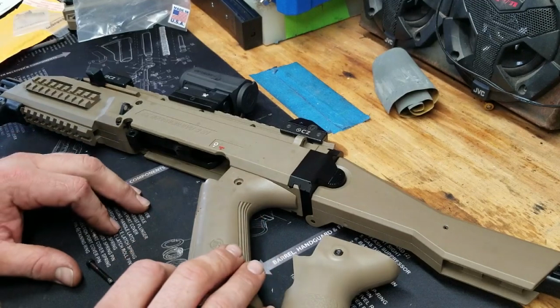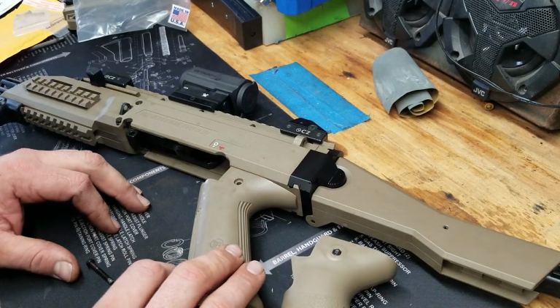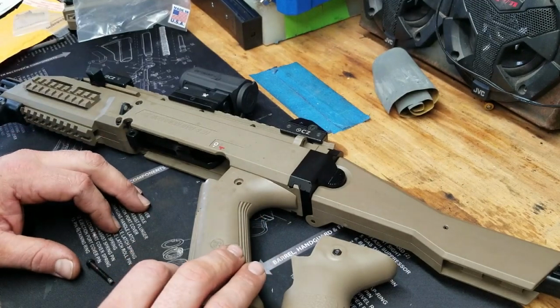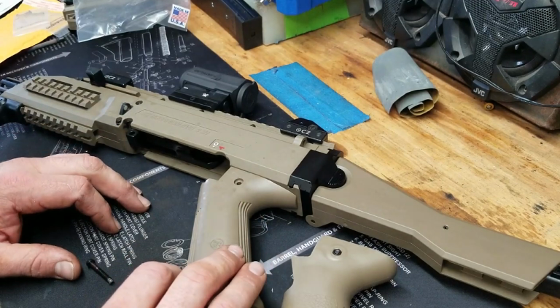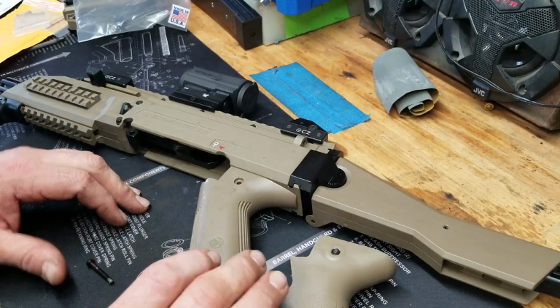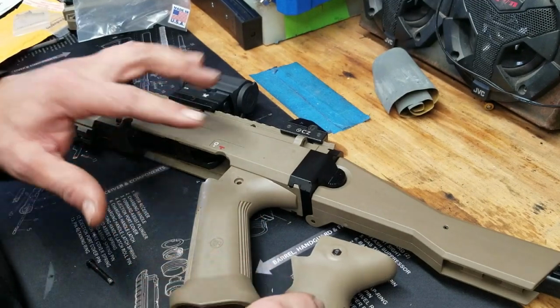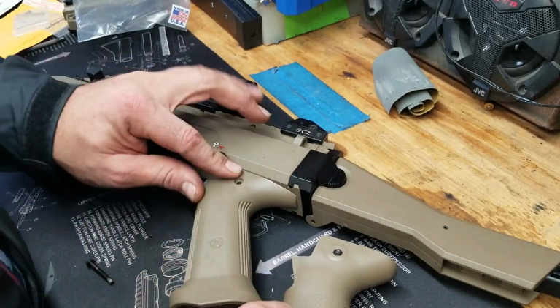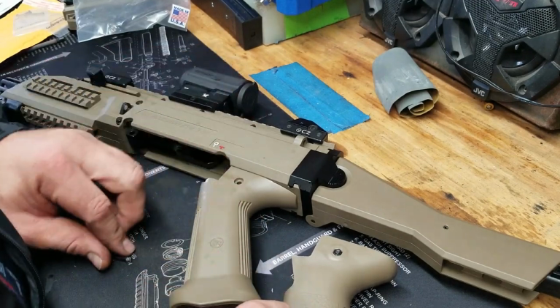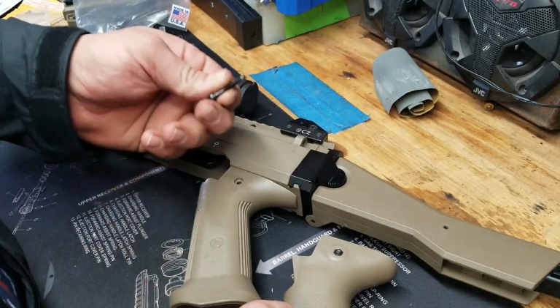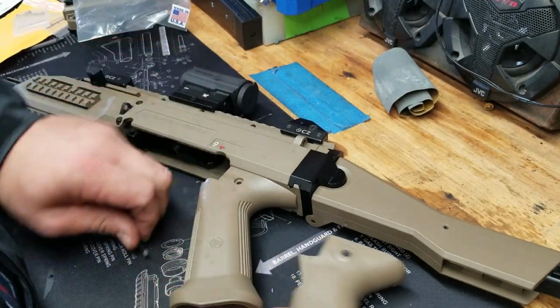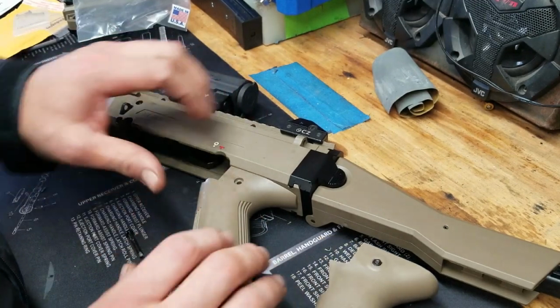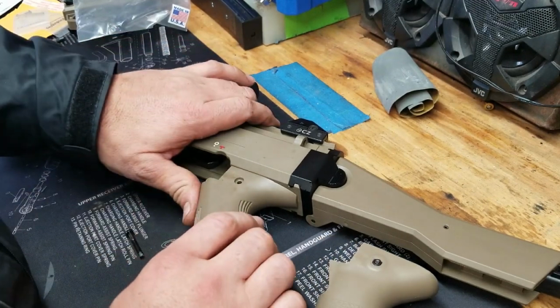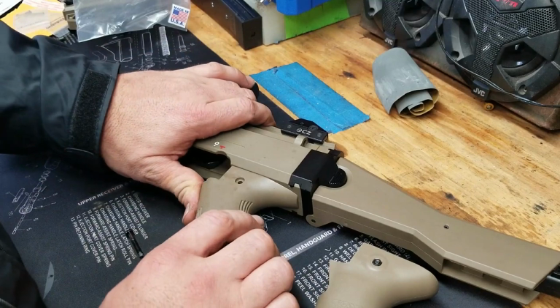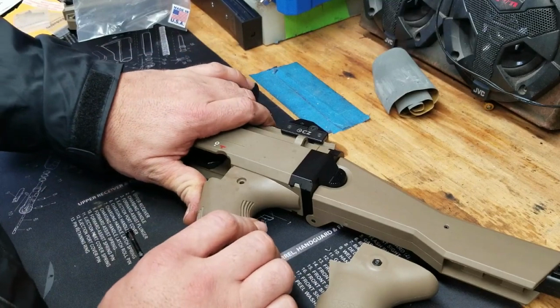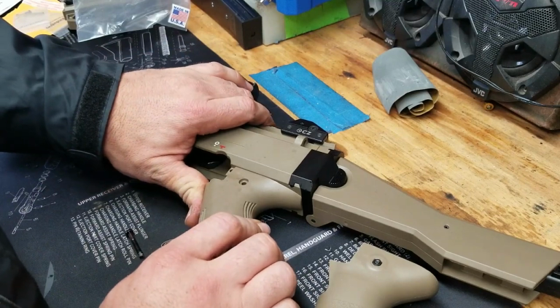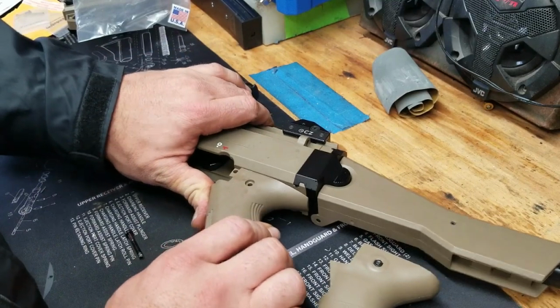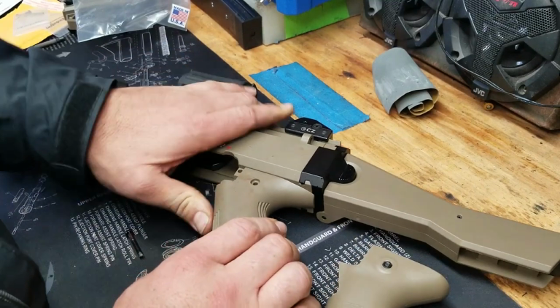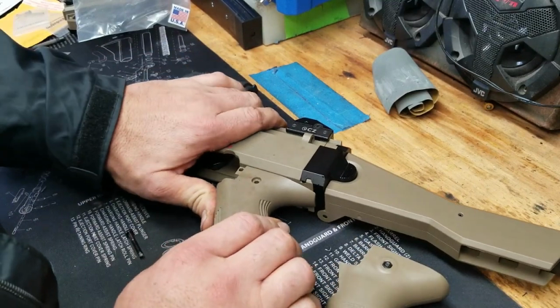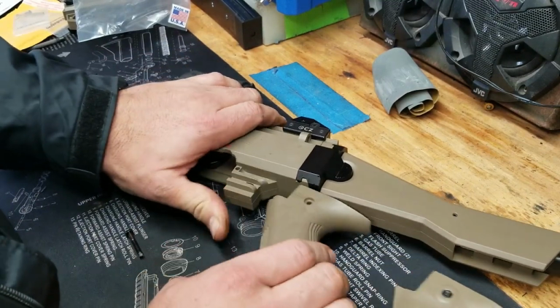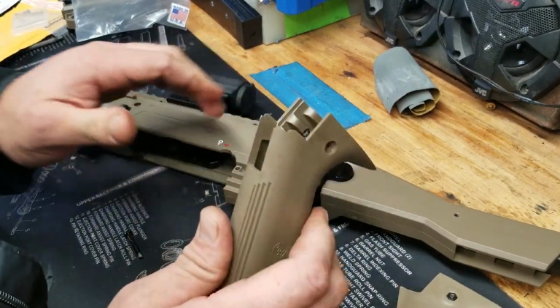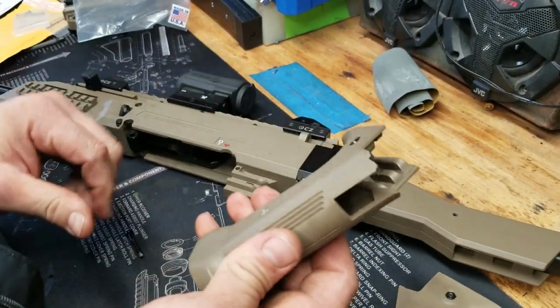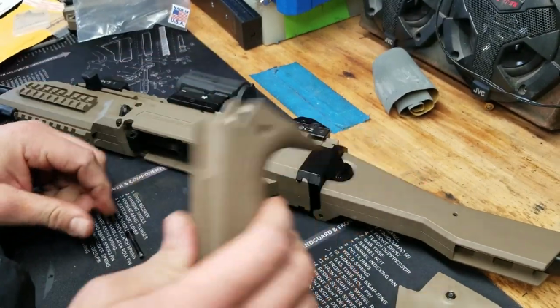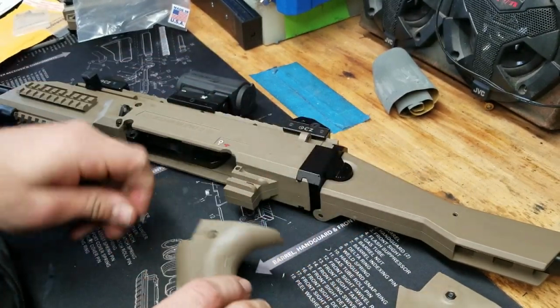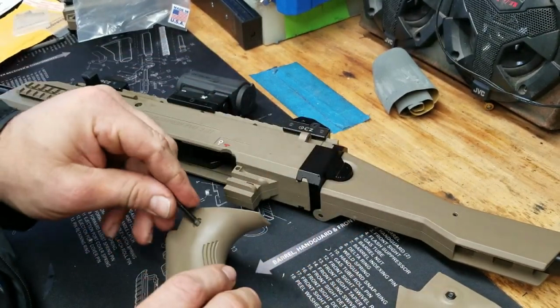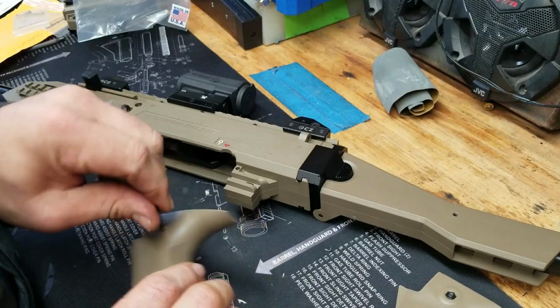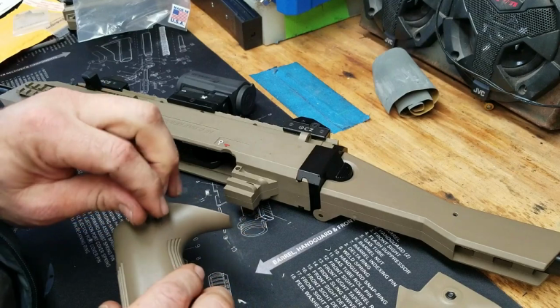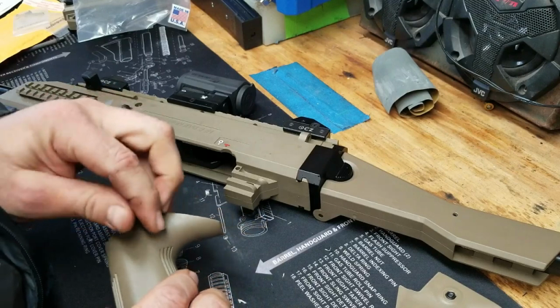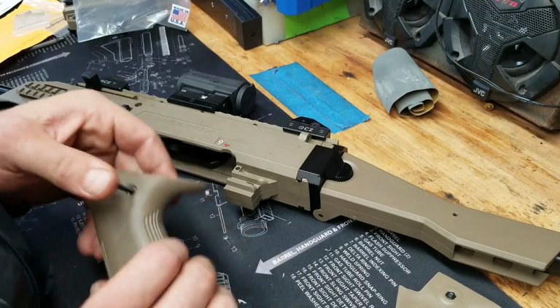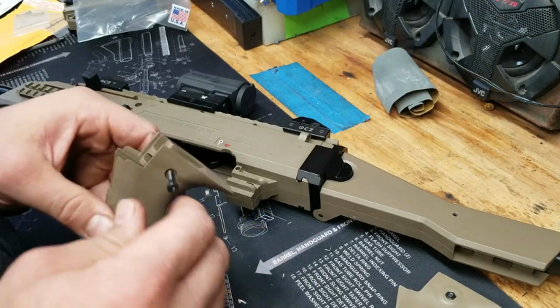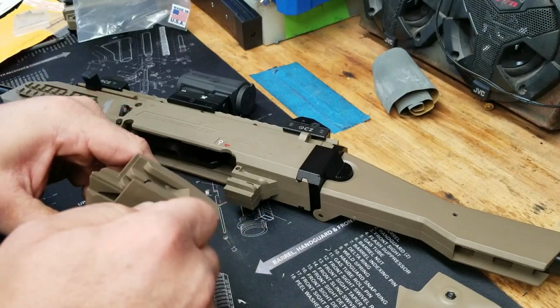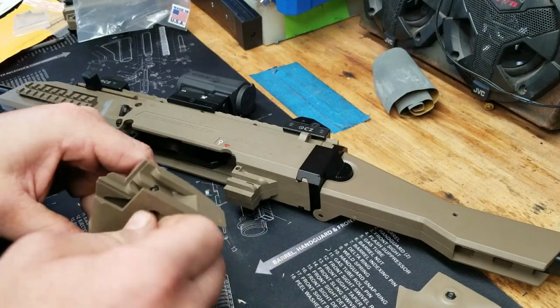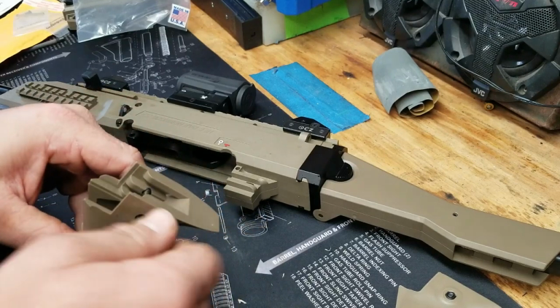But if you watch my channel, you'd know that I like changing things up and playing with stuff. Continuing on — you take out the screw, after my little rant there, and then you just slide this back. Nothing to it.